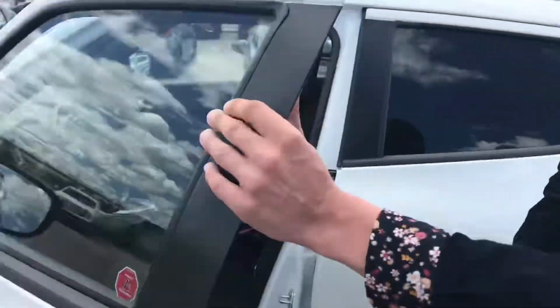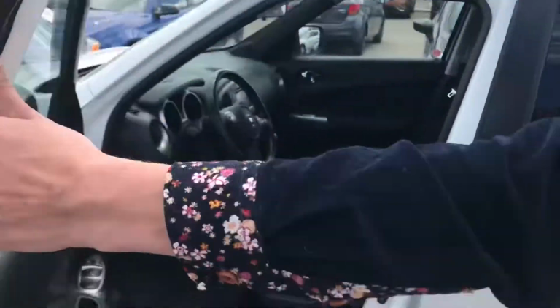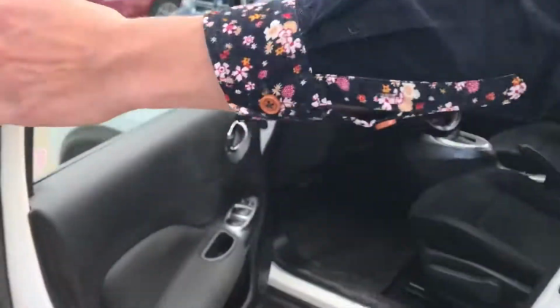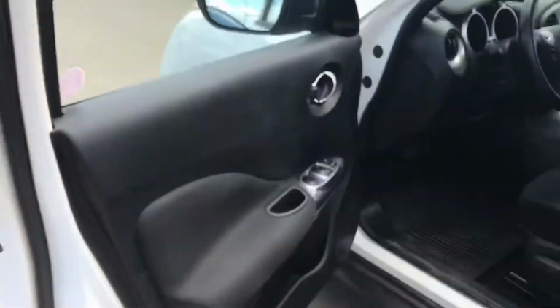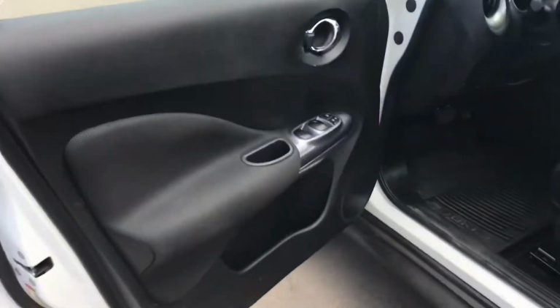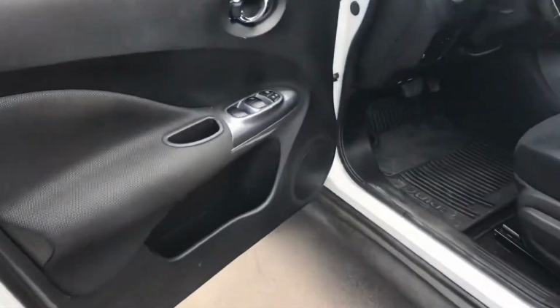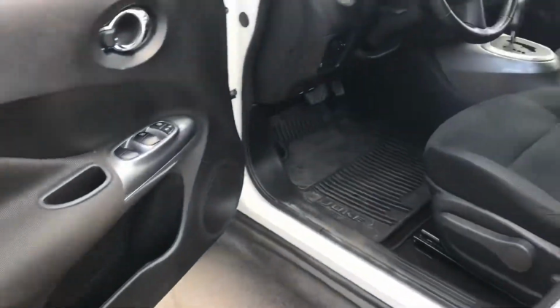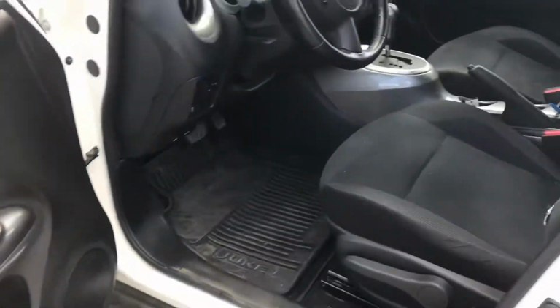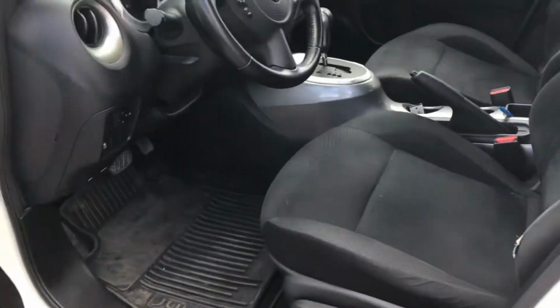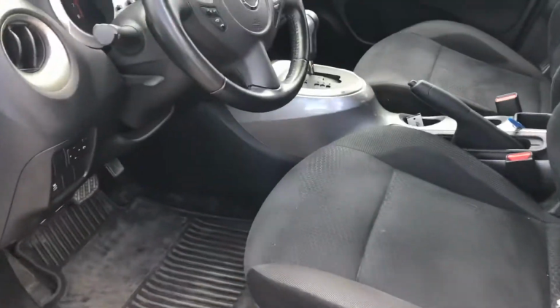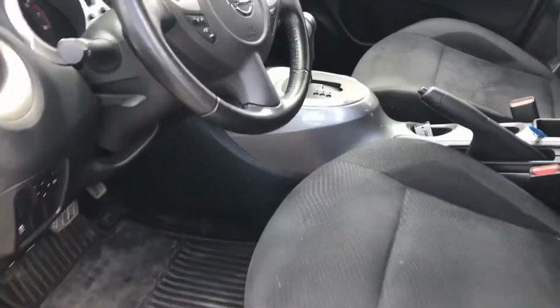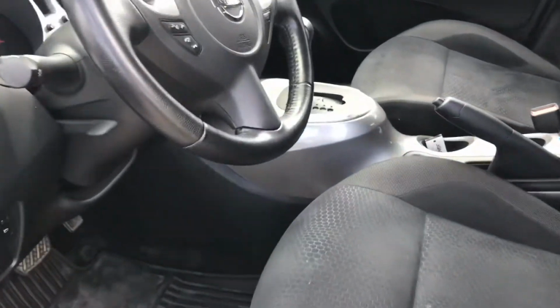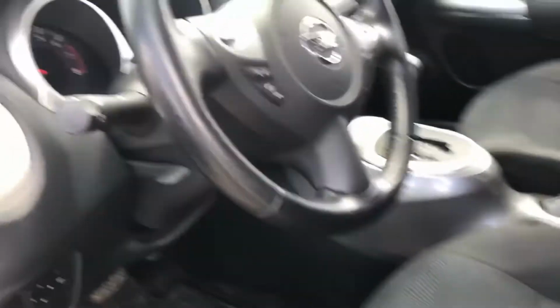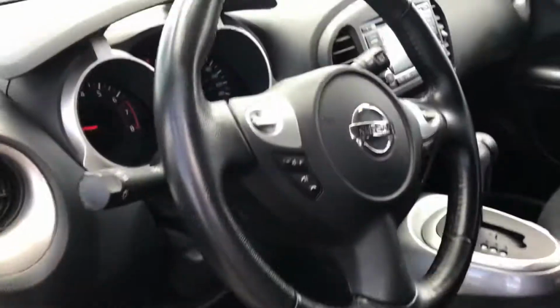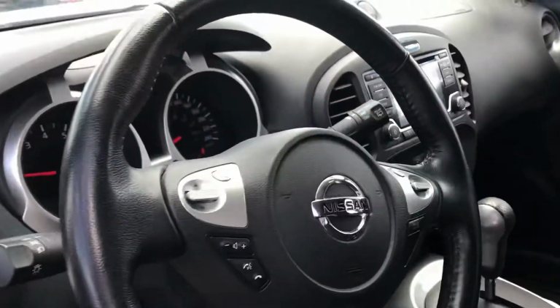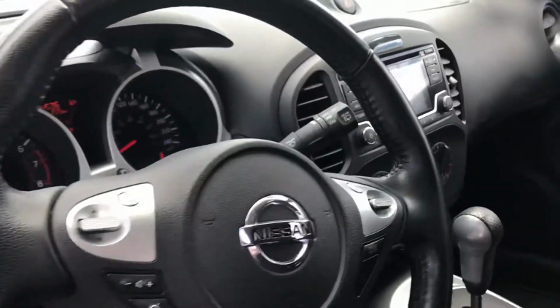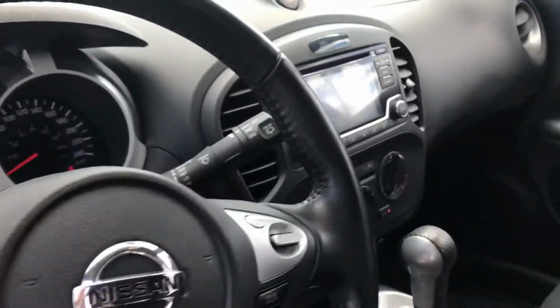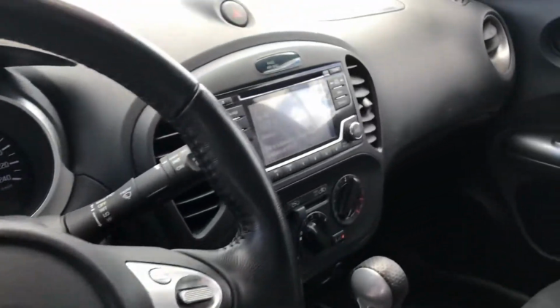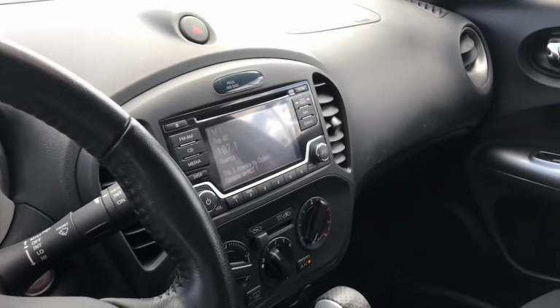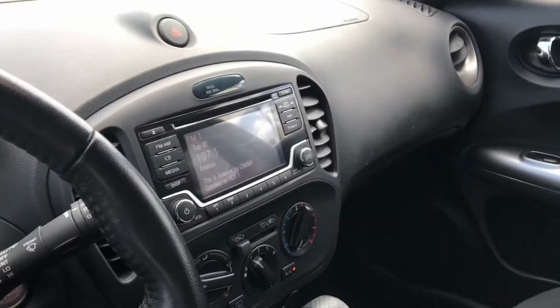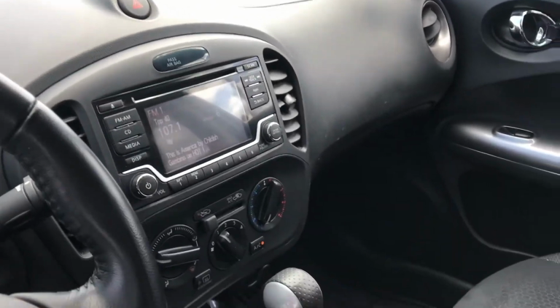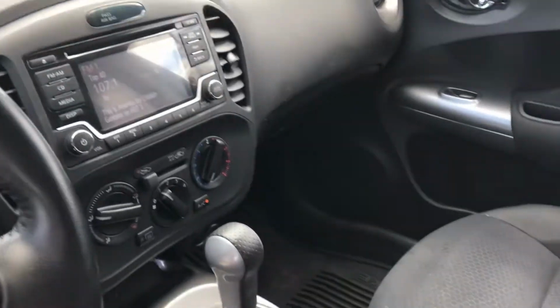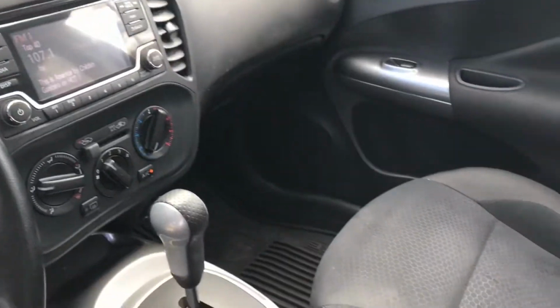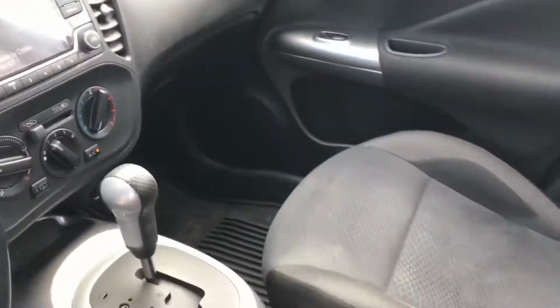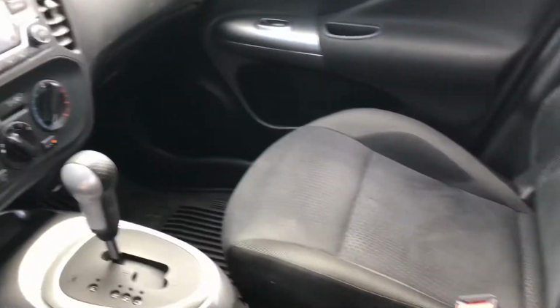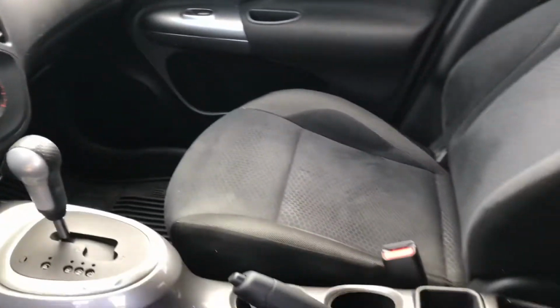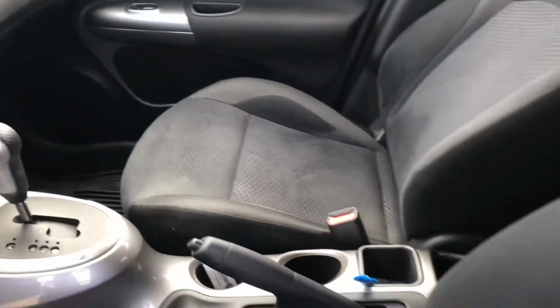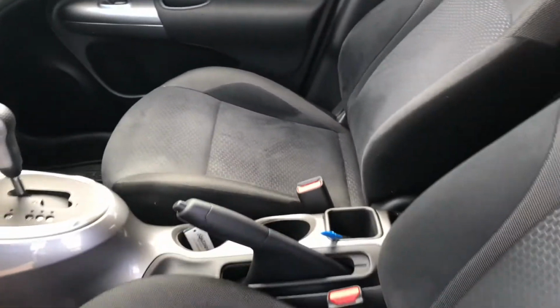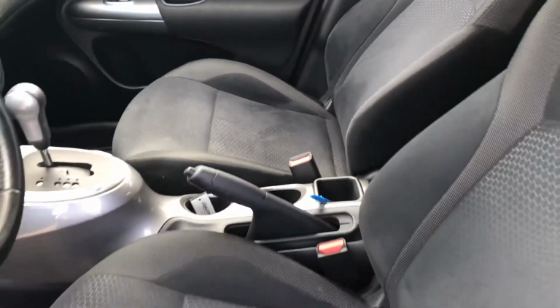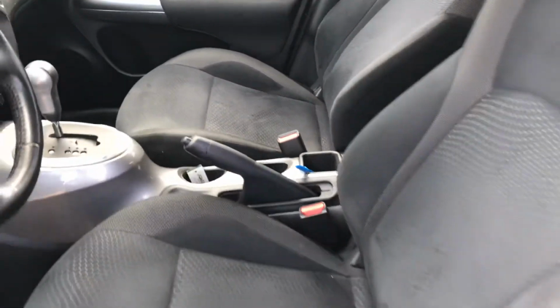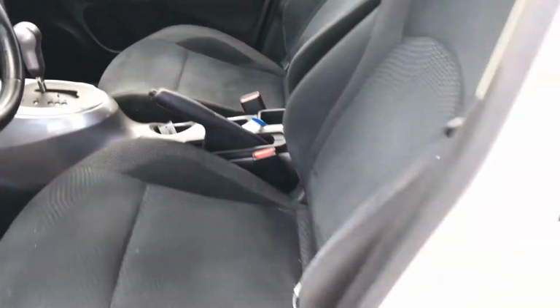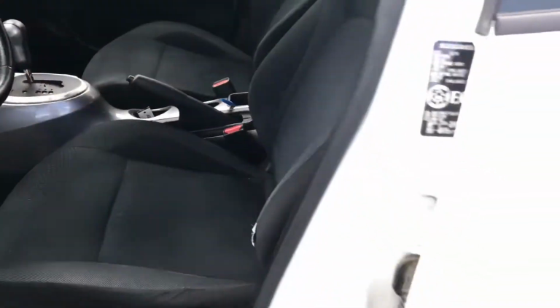Looking into the interior, it's actually in really good shape. There's no tears, no rips to the seats. This guy is going to give you a backup camera, Bluetooth, all your power windows, power locks, everything like that.